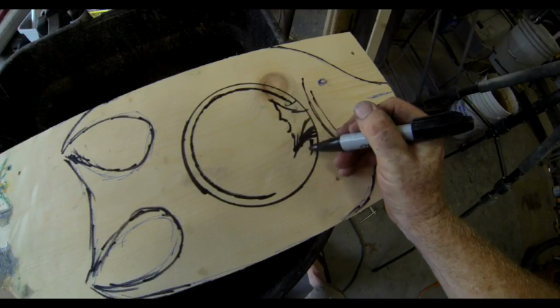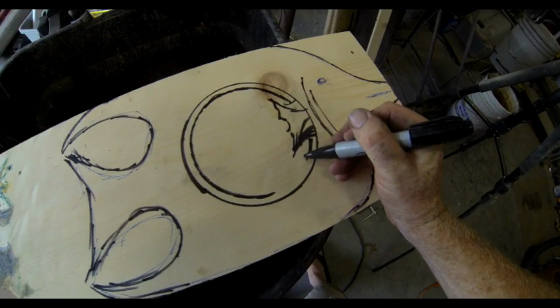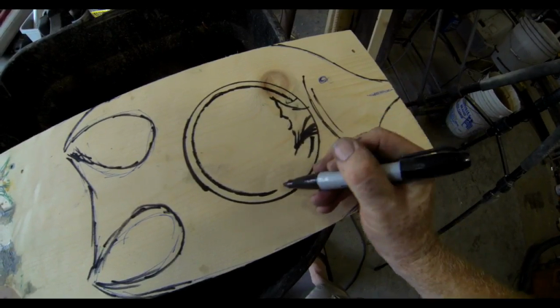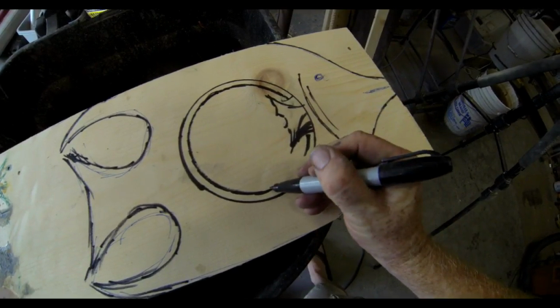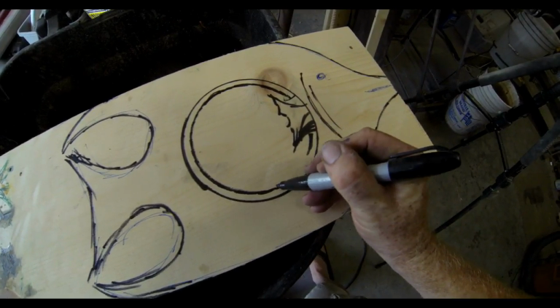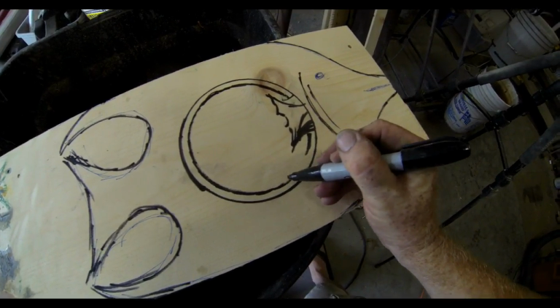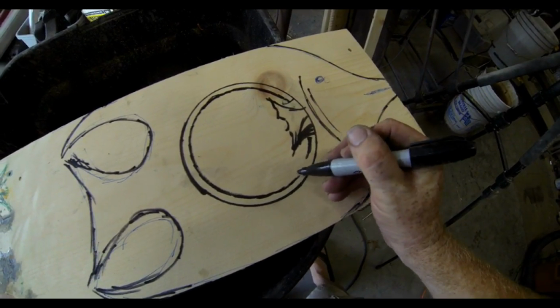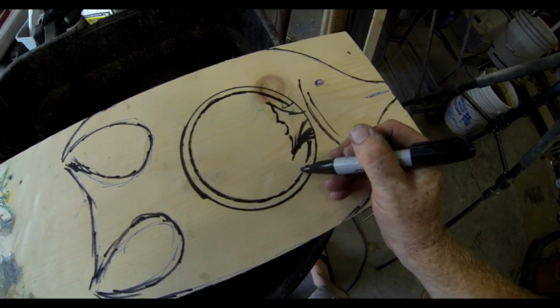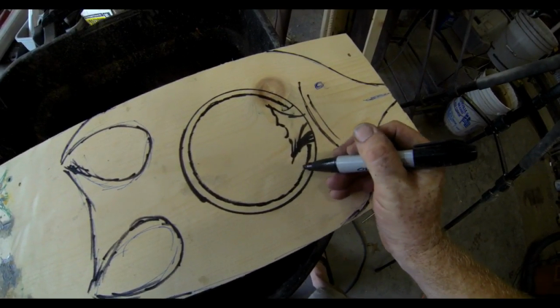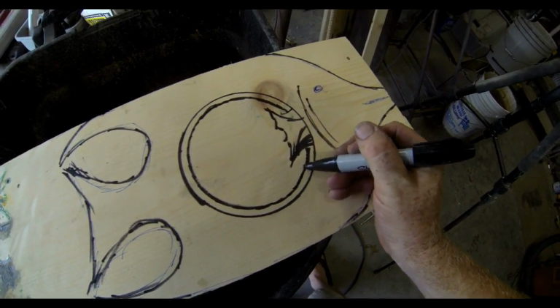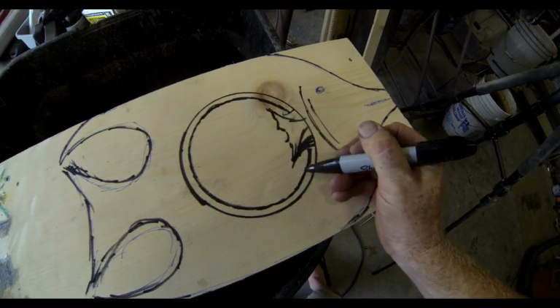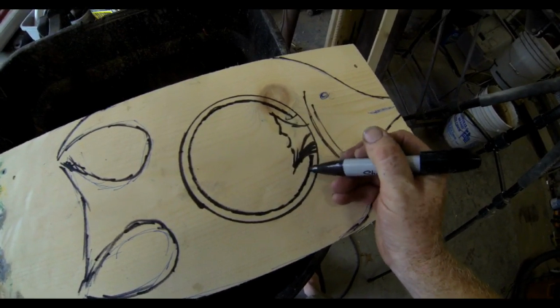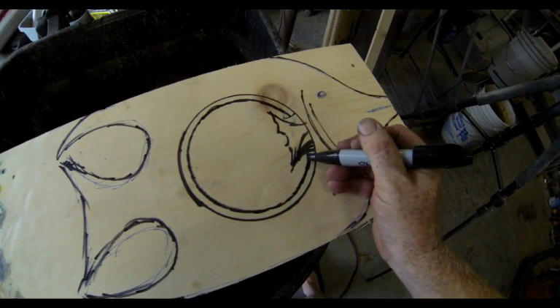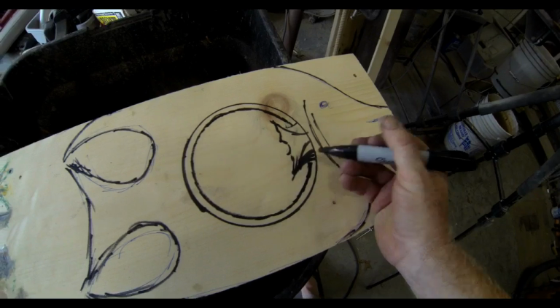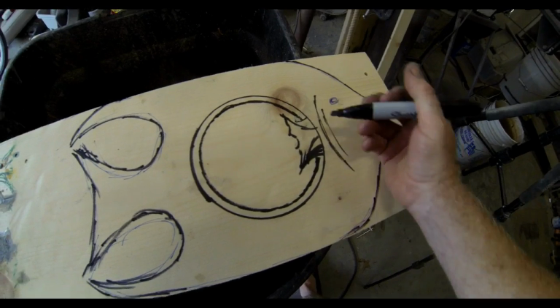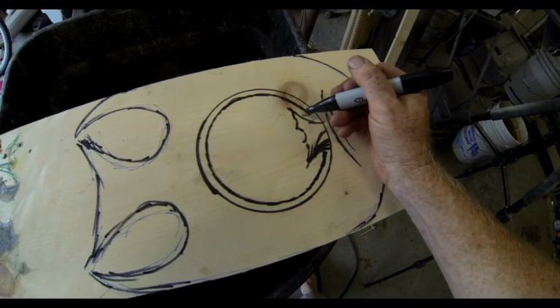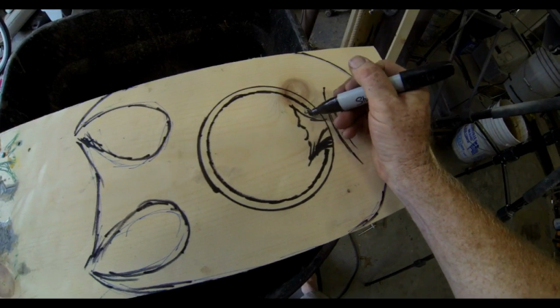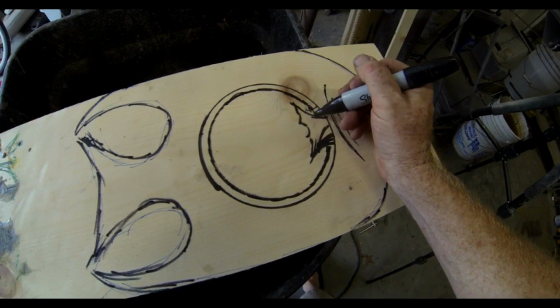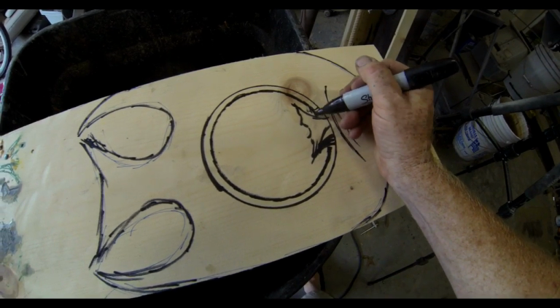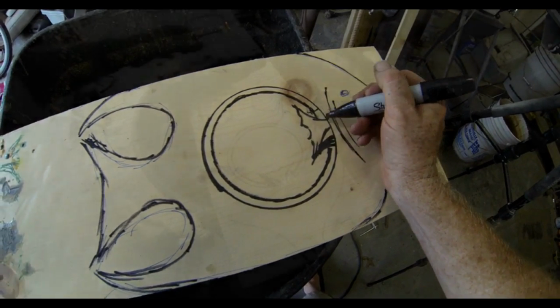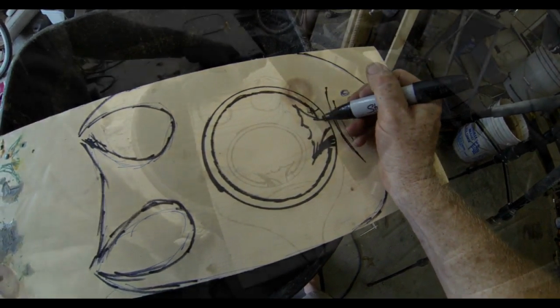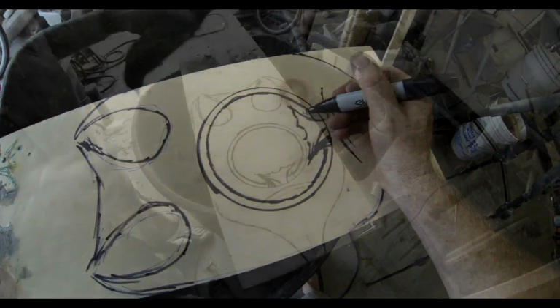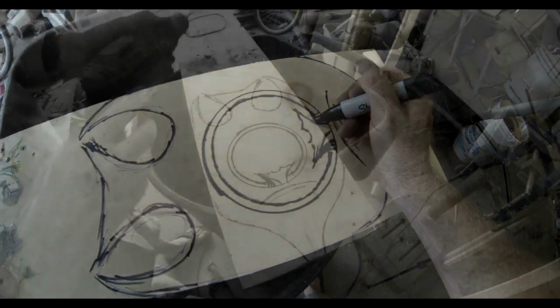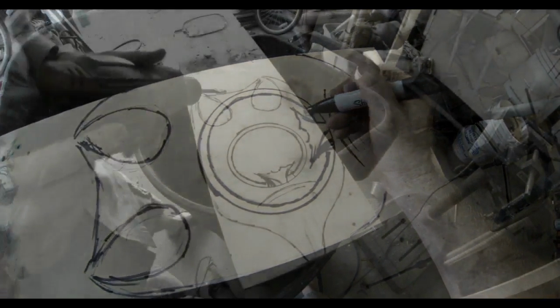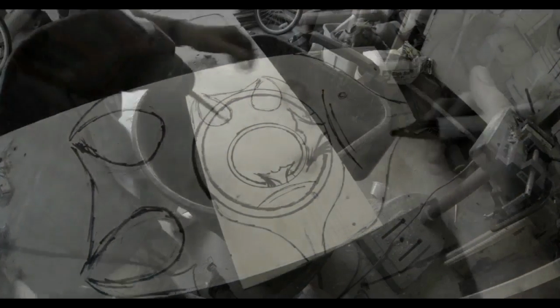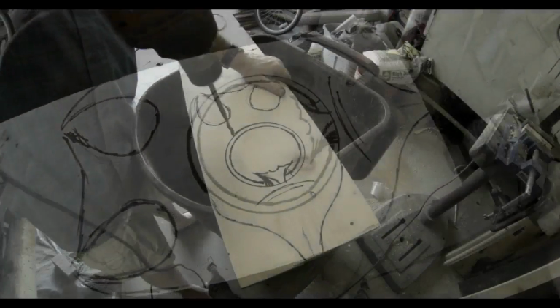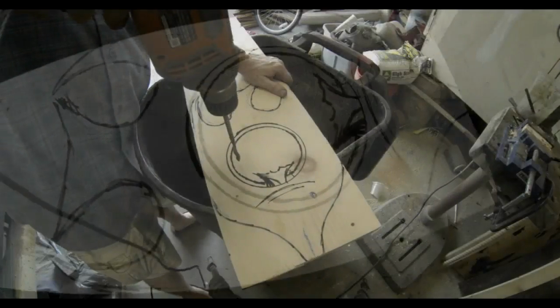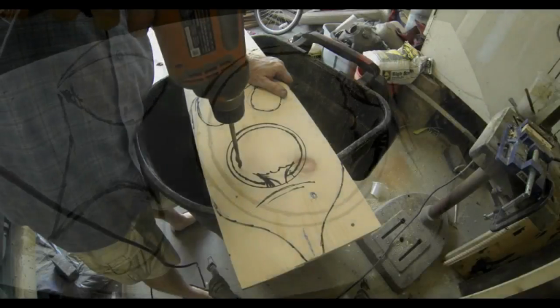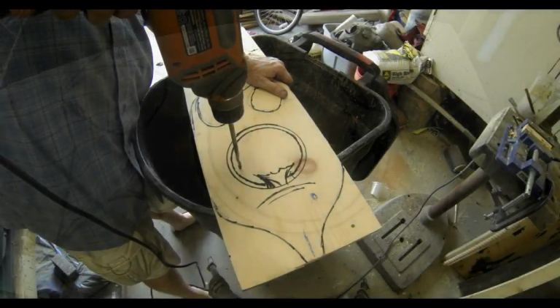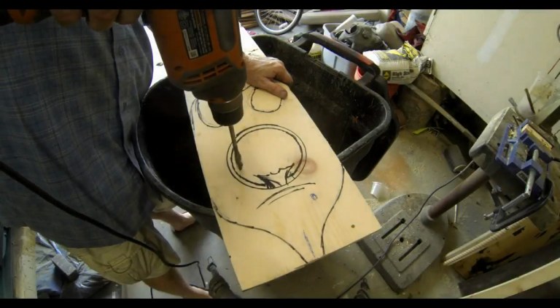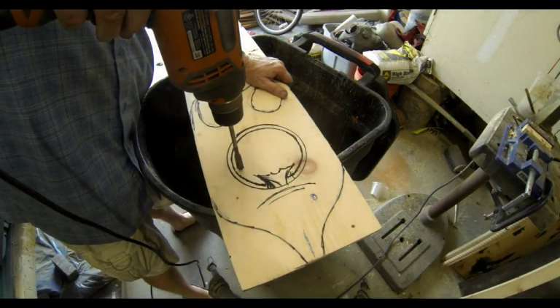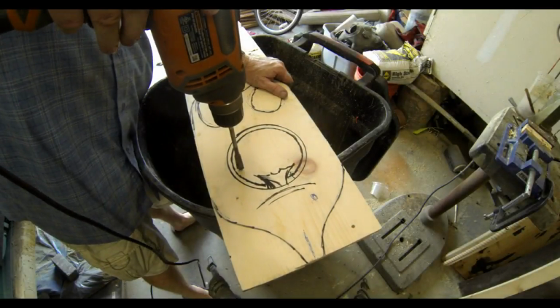Take note that I drew a little fin that's going to protrude into or over the mirror. That I'm not going to cut out — I'm going to leave that wood intact. That inner line is where we're going to cut.